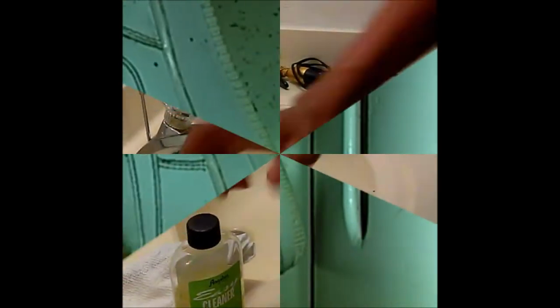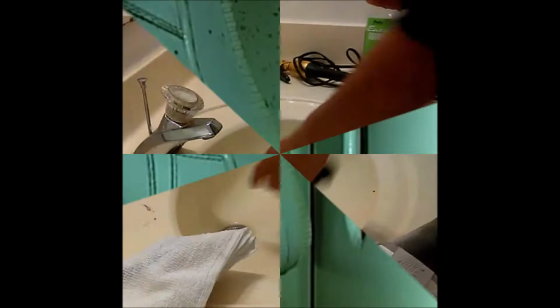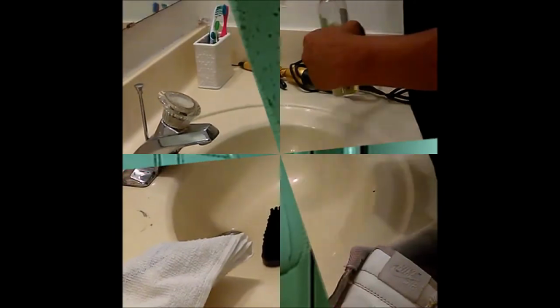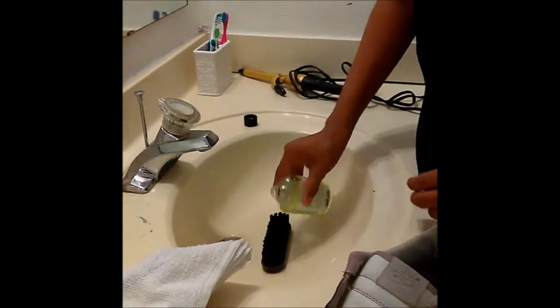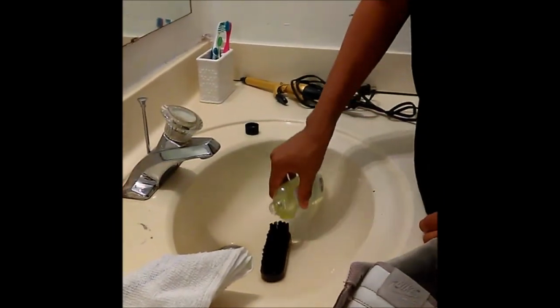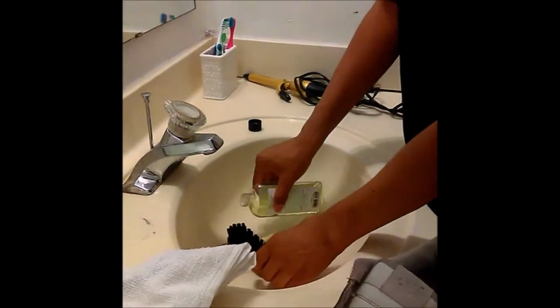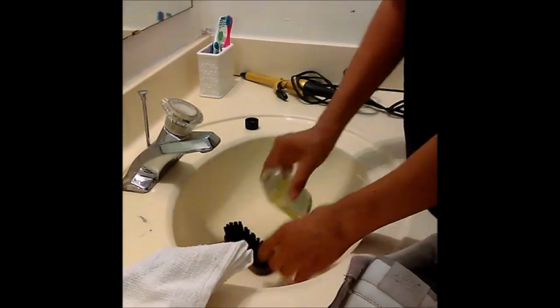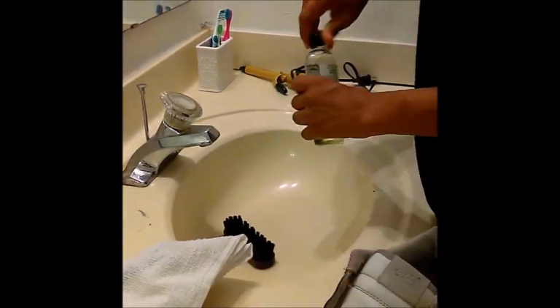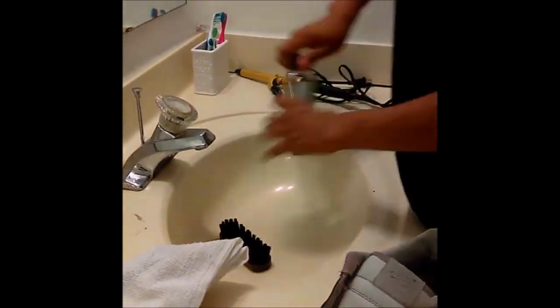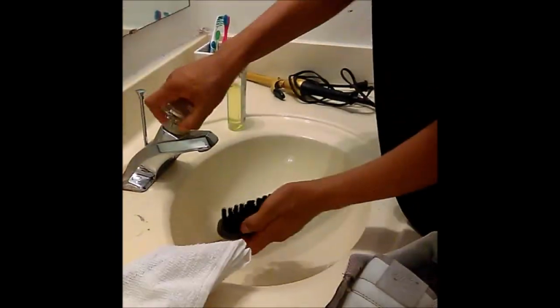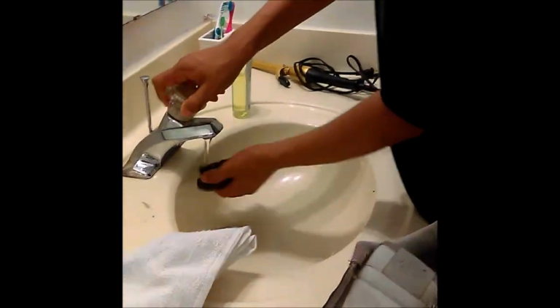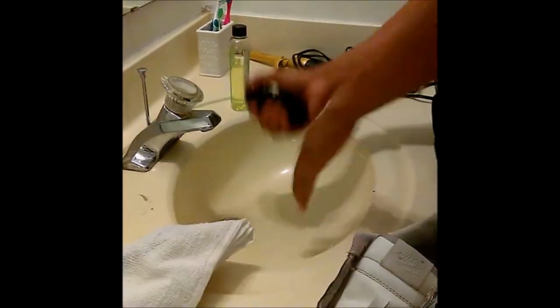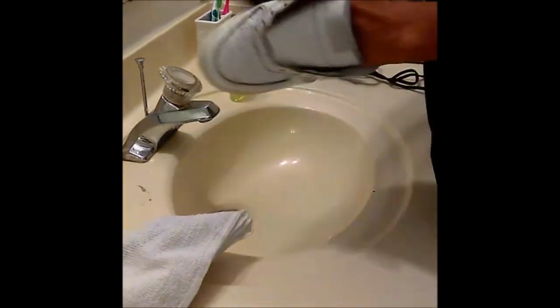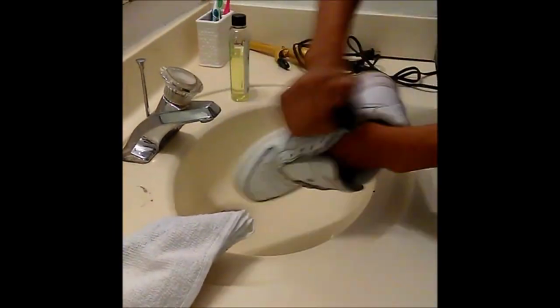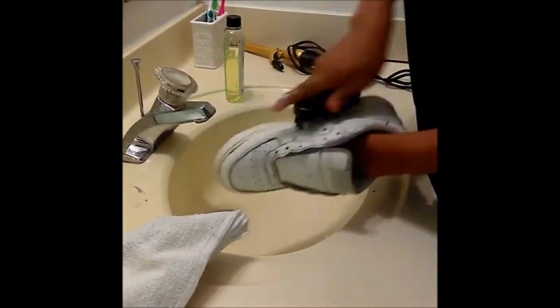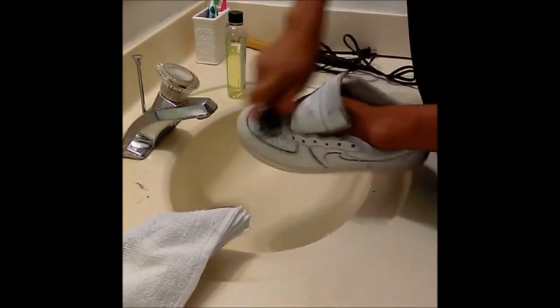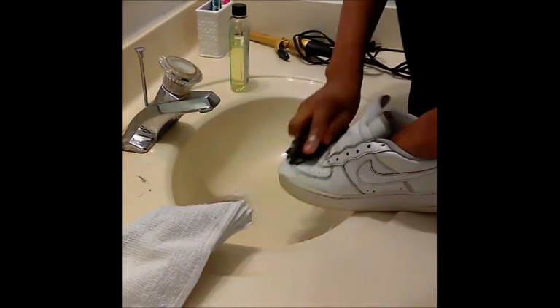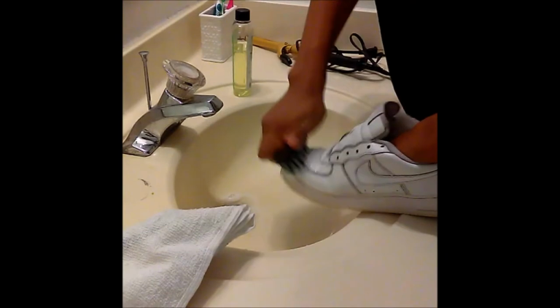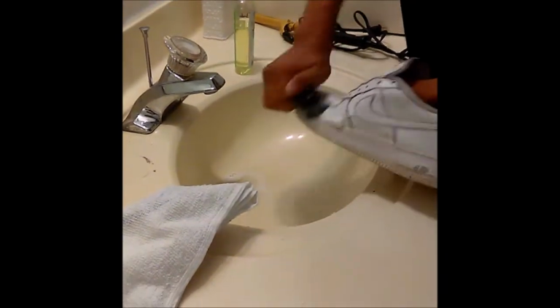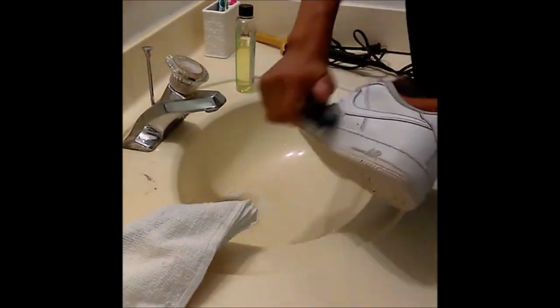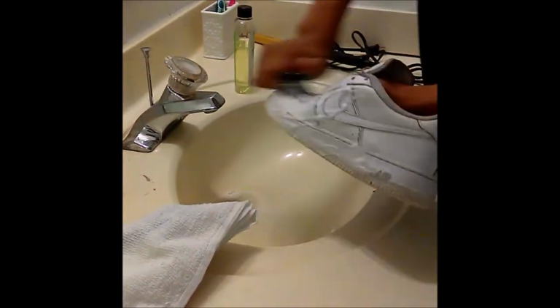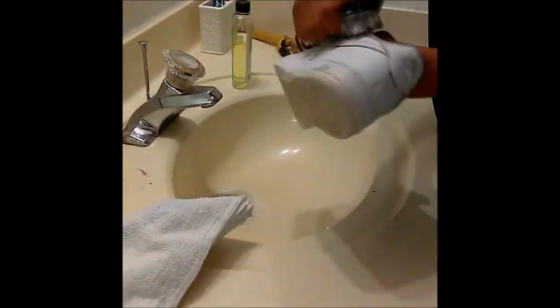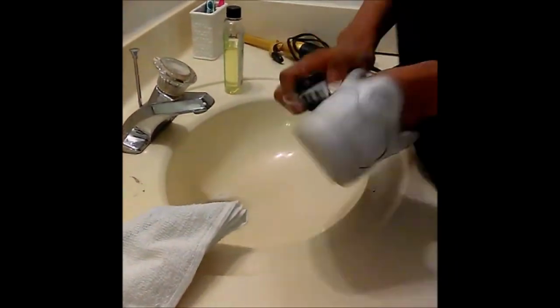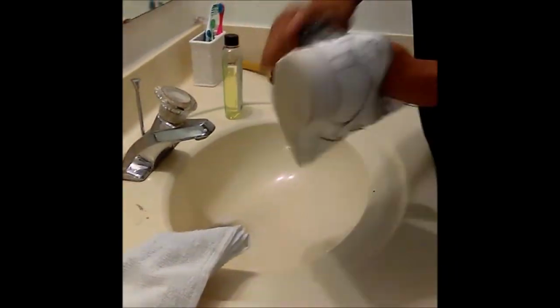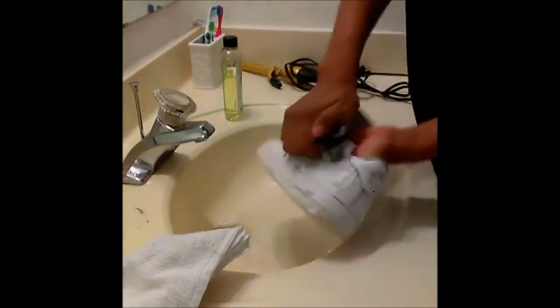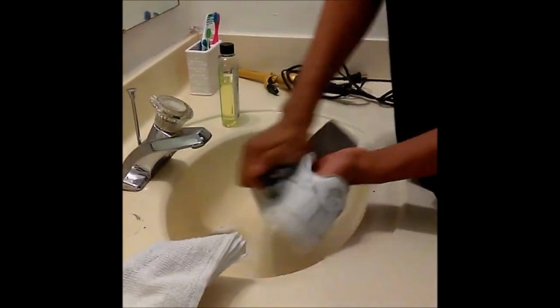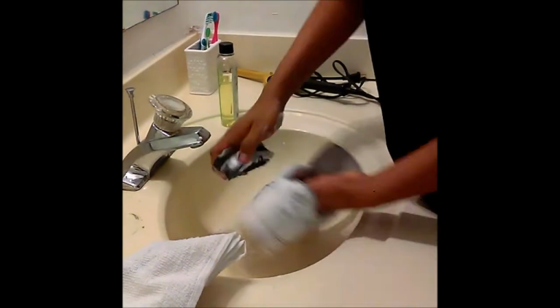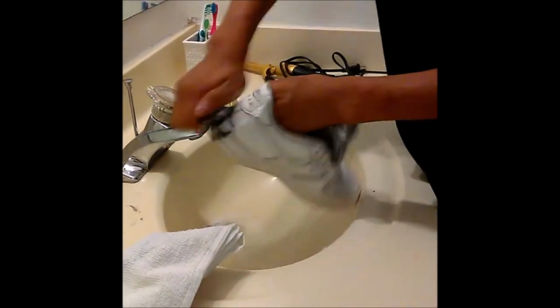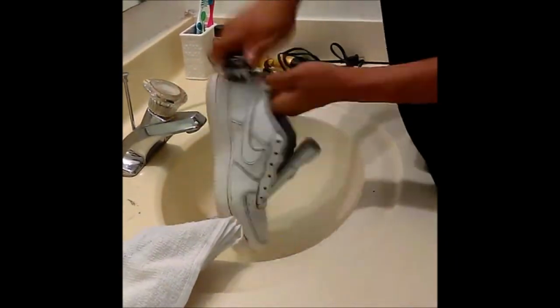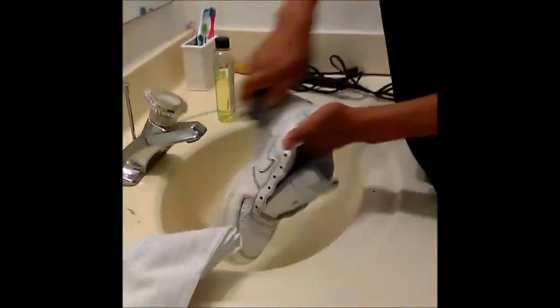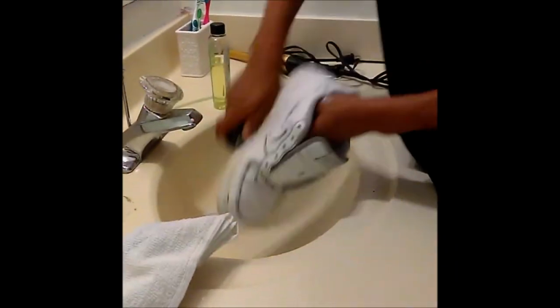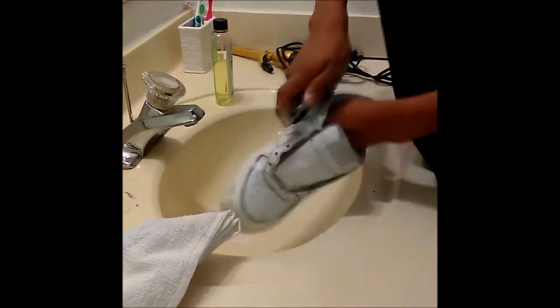Right now I'm cleaning the shoe with Angelus Easy Cleaner and an Angelus premium brush, just to get out excess dirt, stains, and dust.